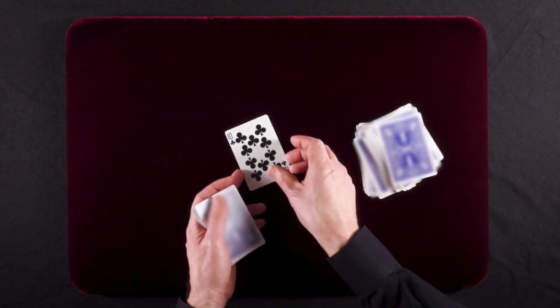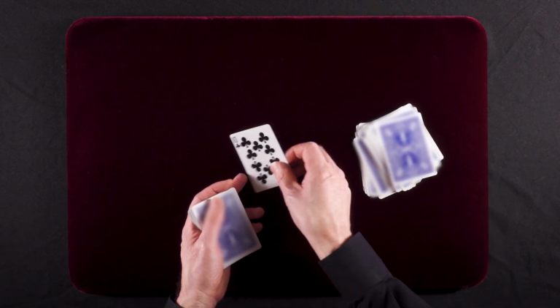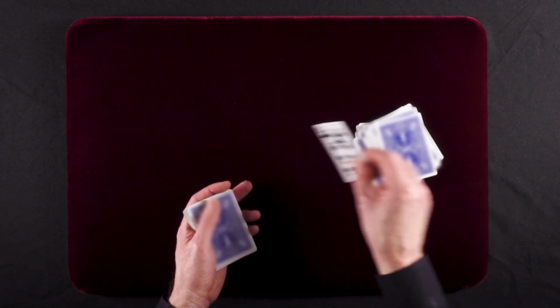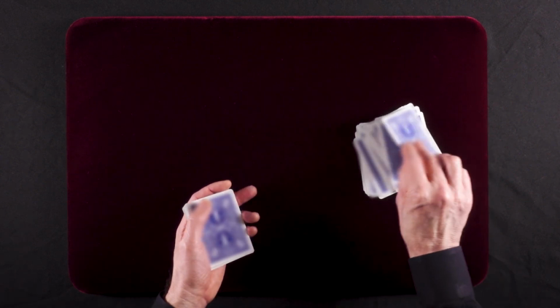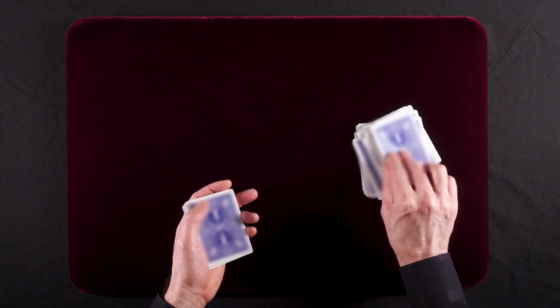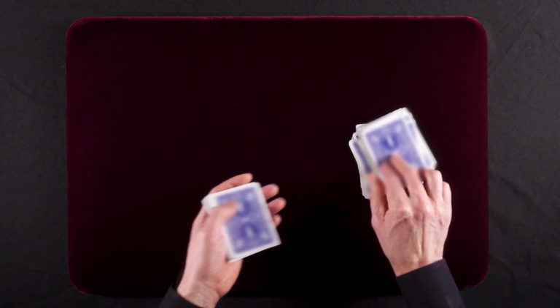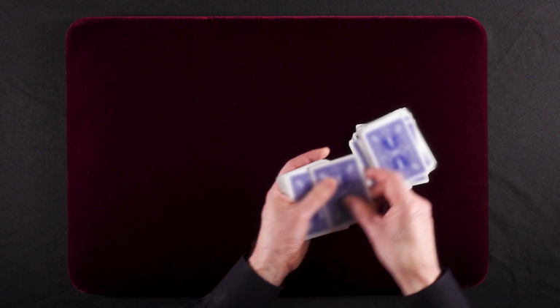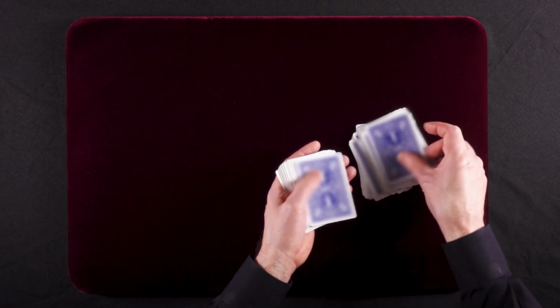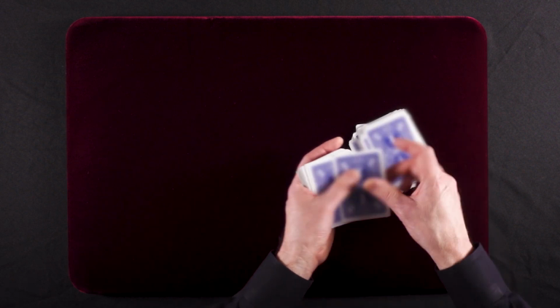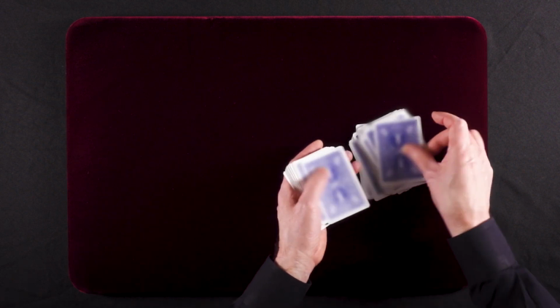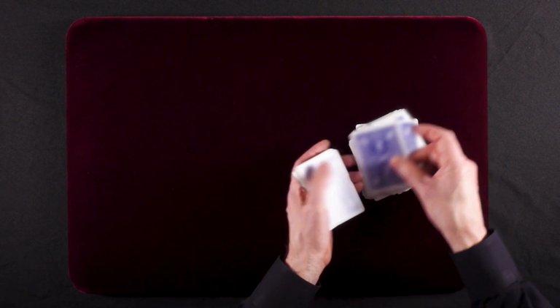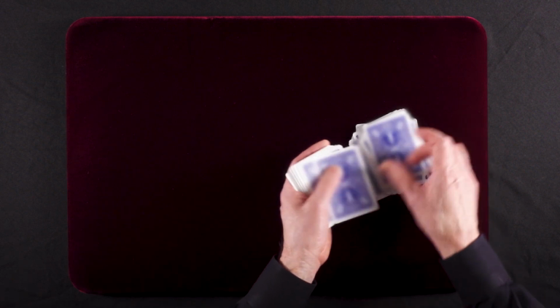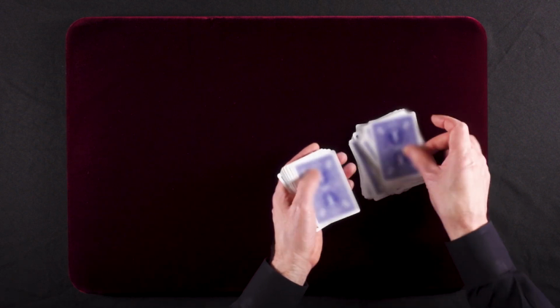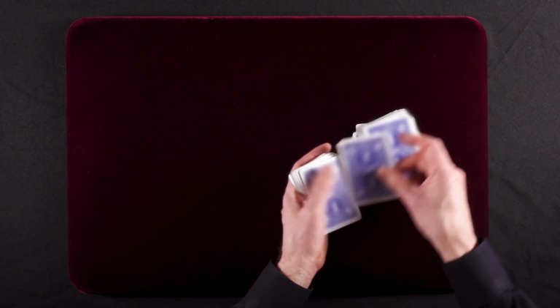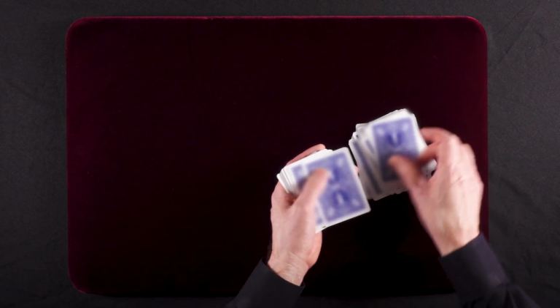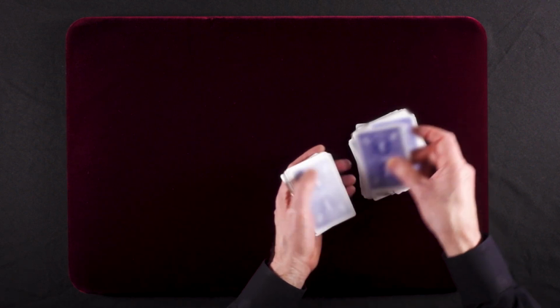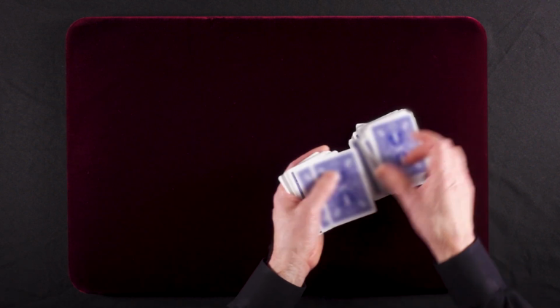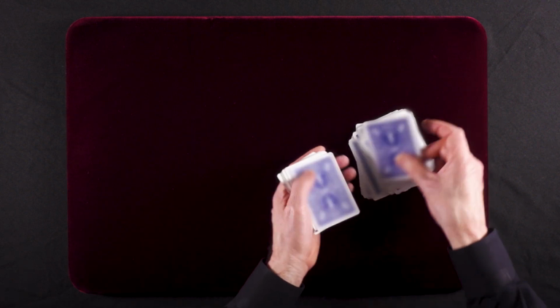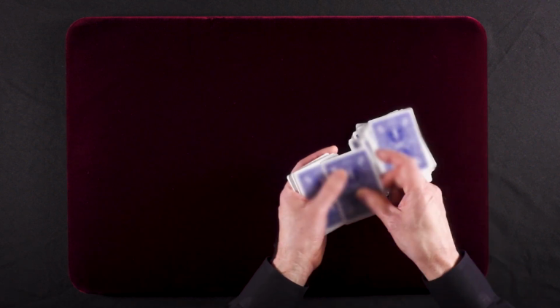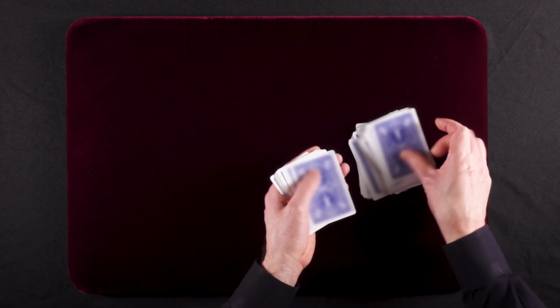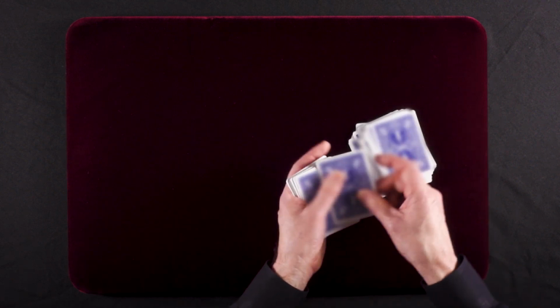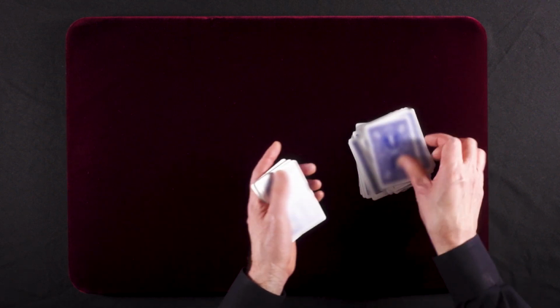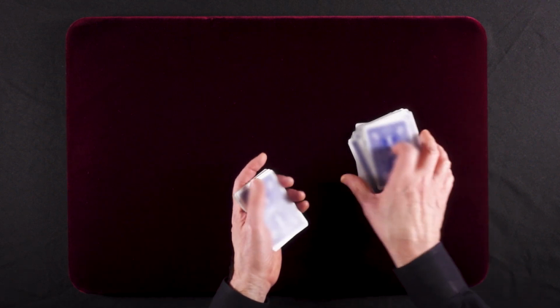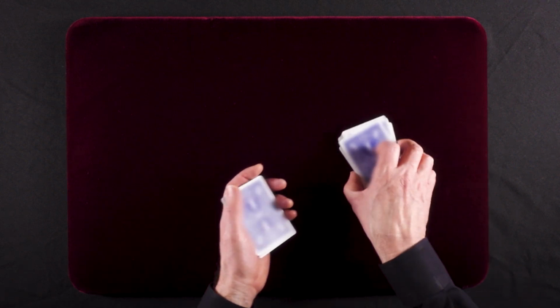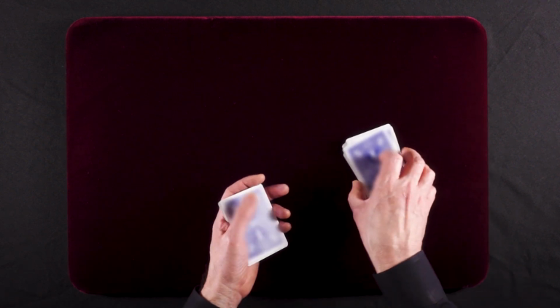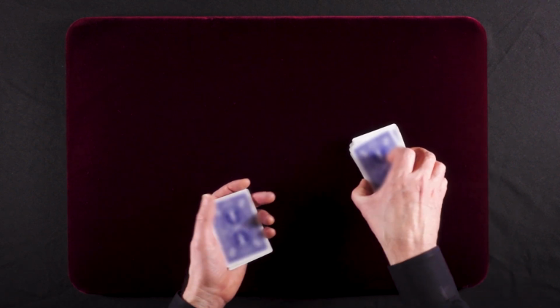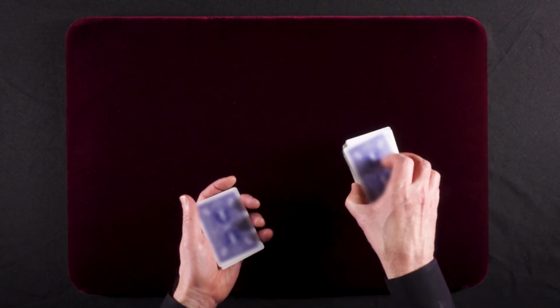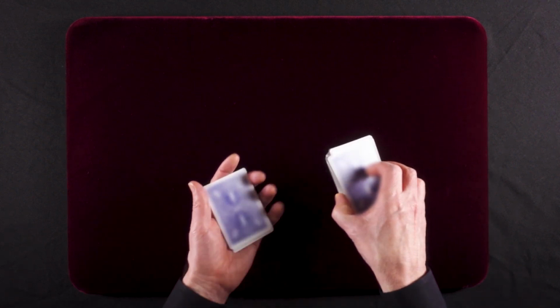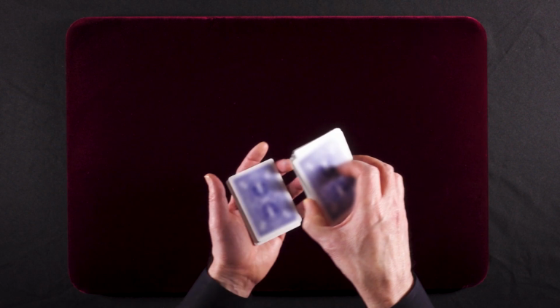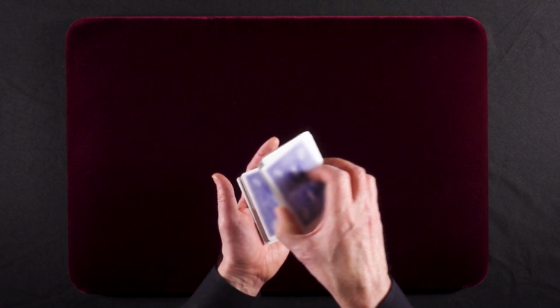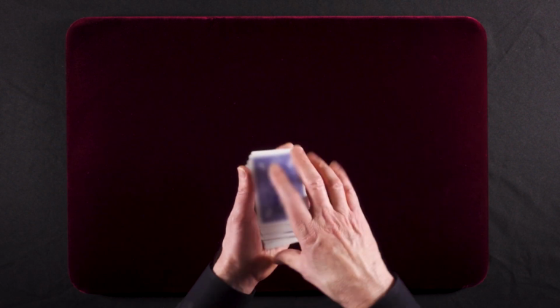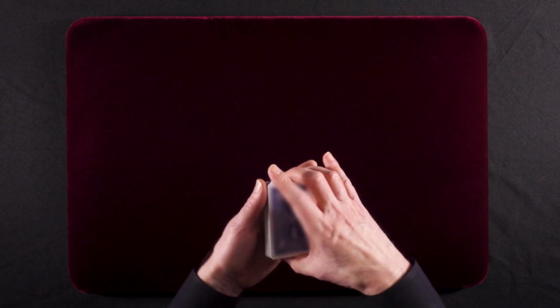And our last 10. That's 1, 2, 3, 4, 5, 6, 7, 8, 9, 10. We take all those cards and put them on top of the deck.